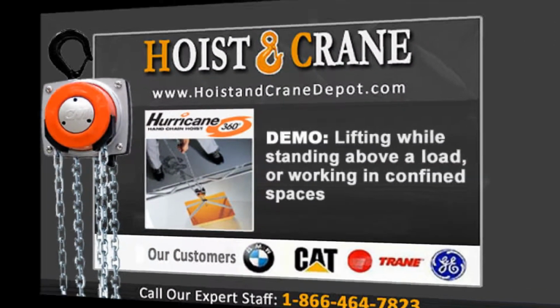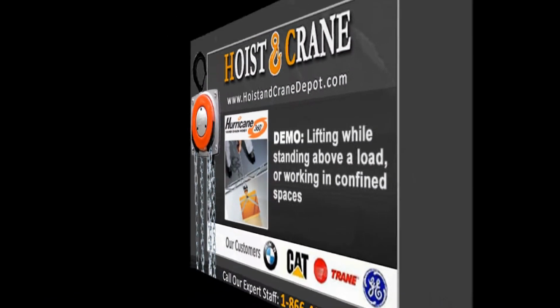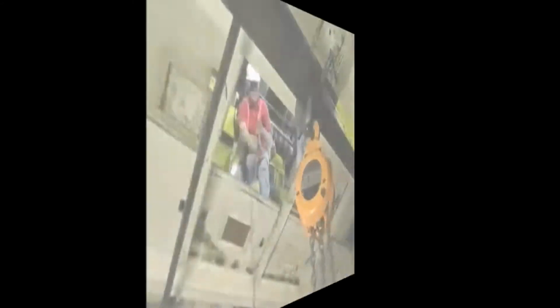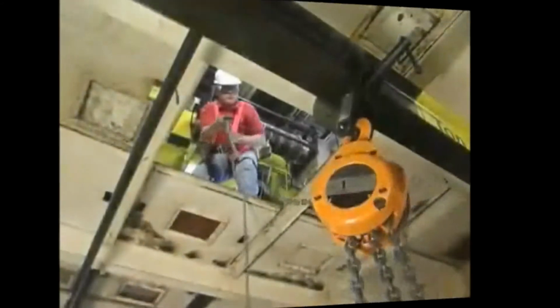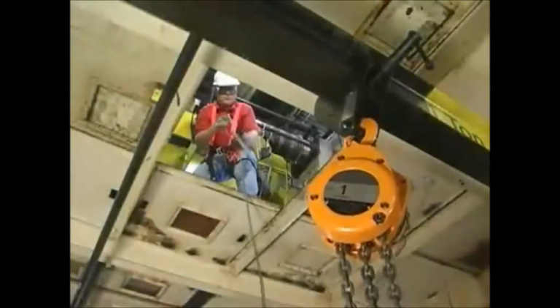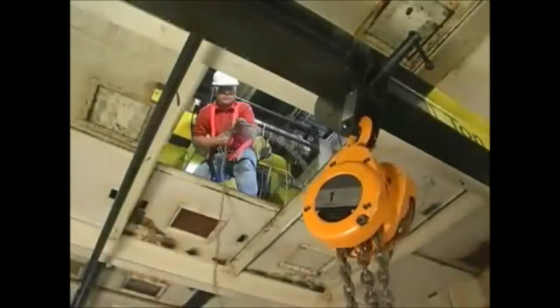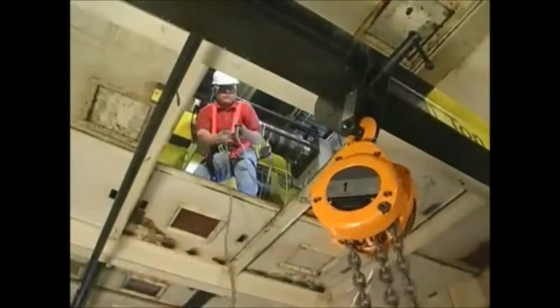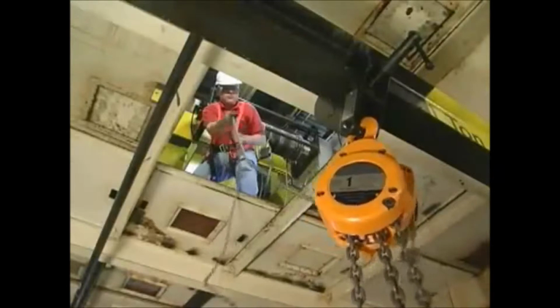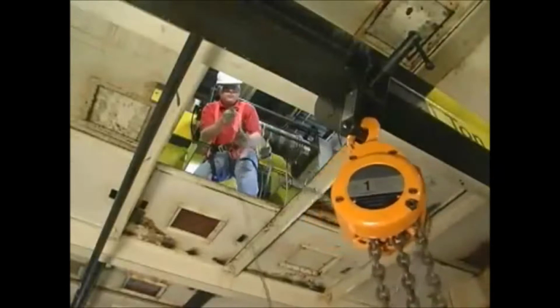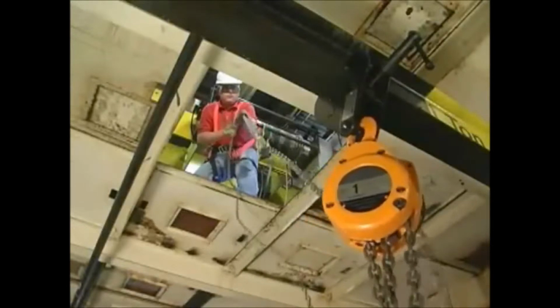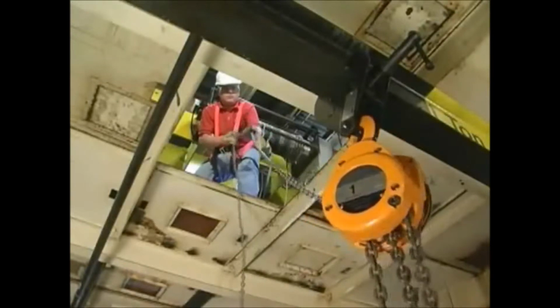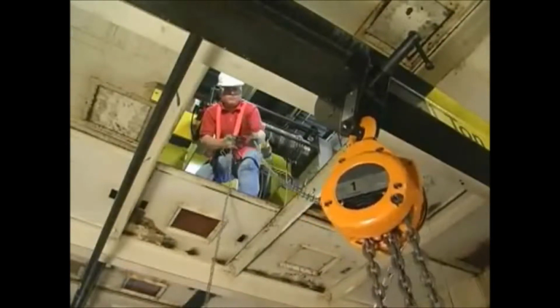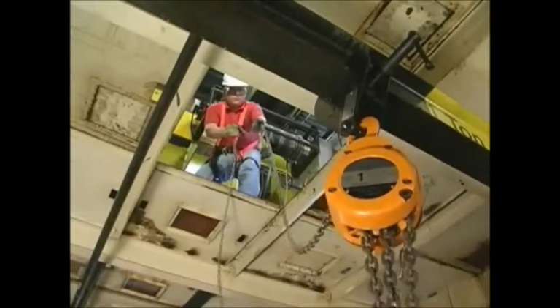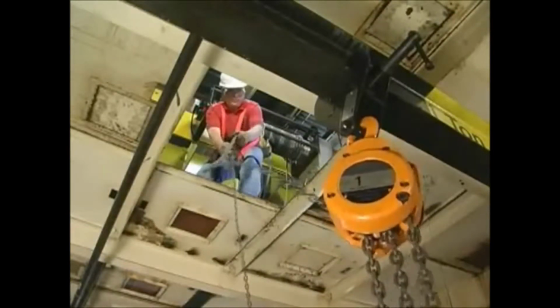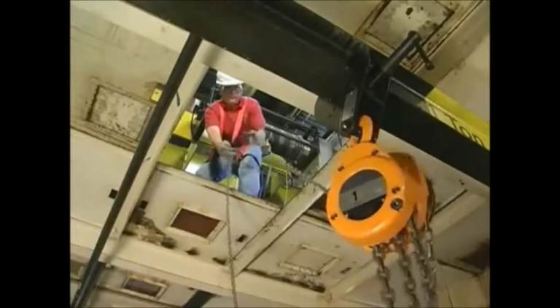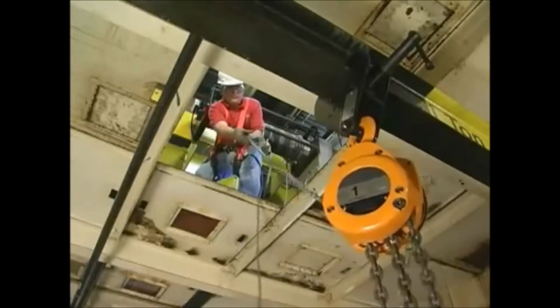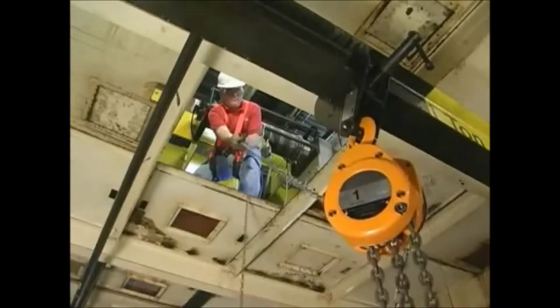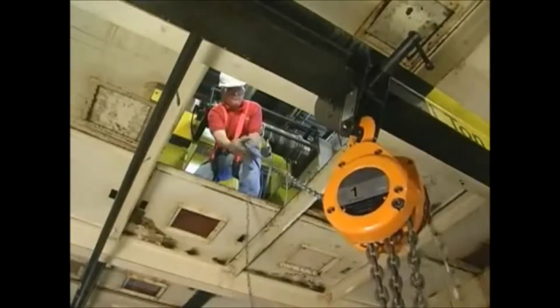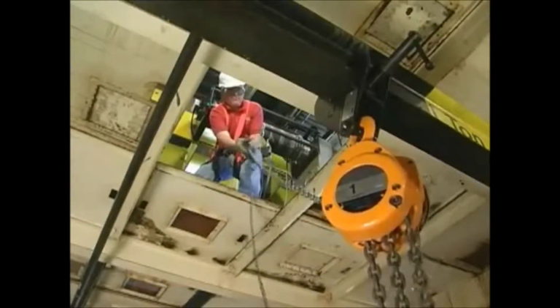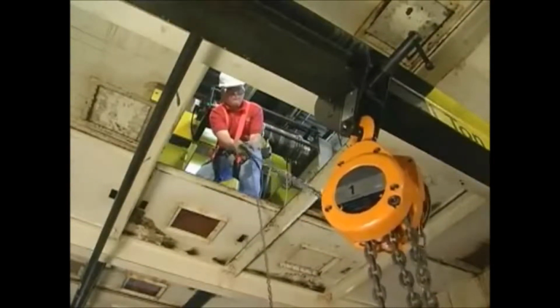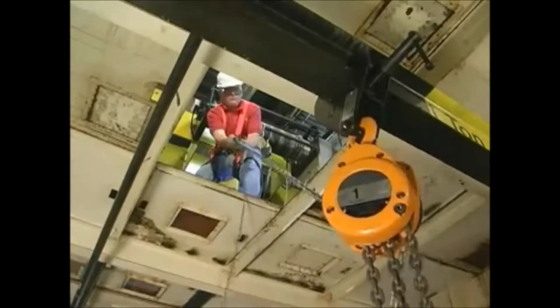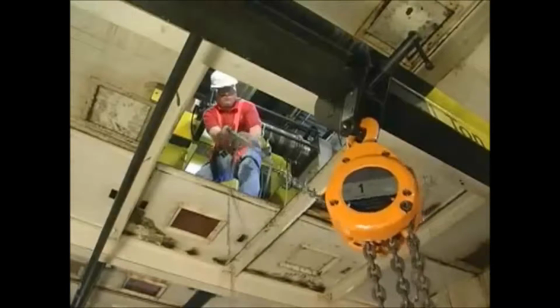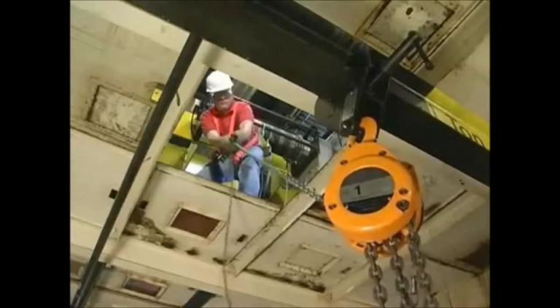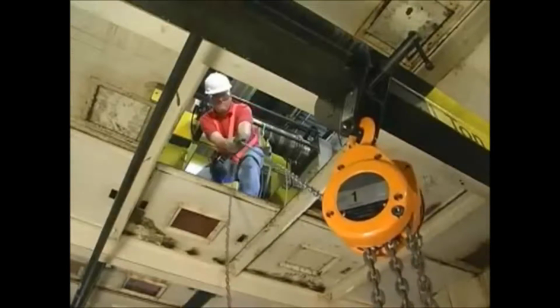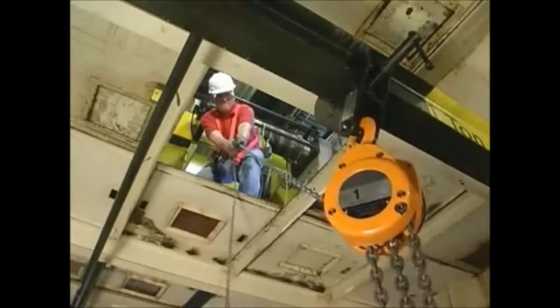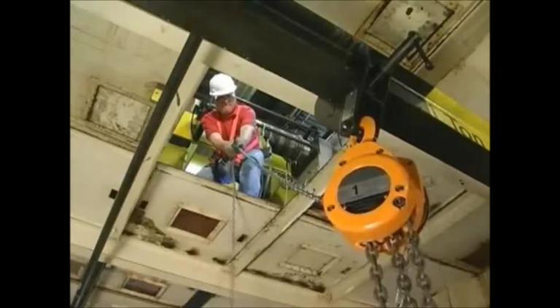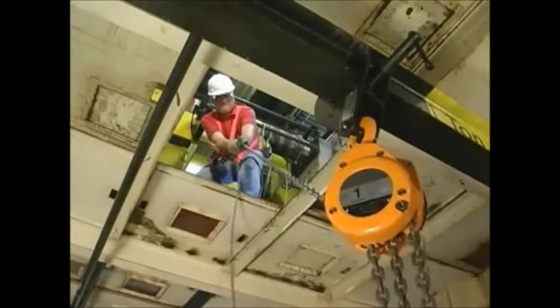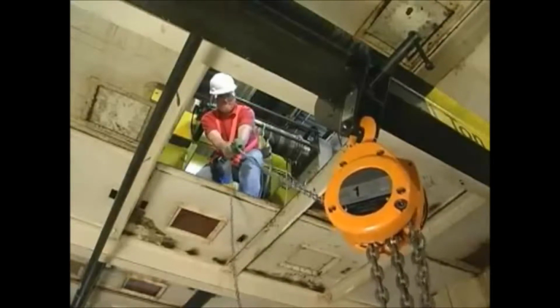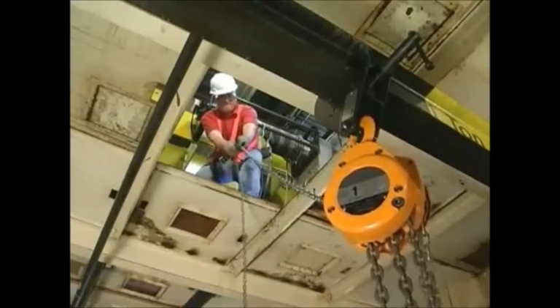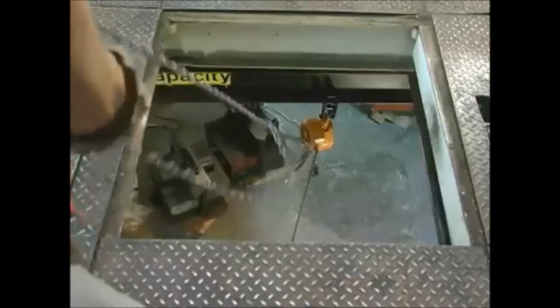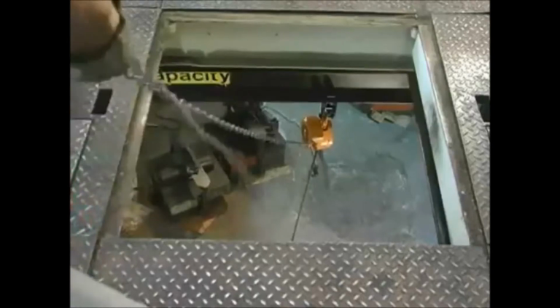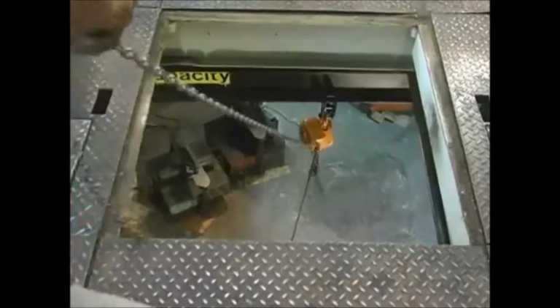Have you ever had to move a heavy load from an enclosed or hazardous area located below the operator's platform? This situation demands attention to safety and an adaptable hoist.